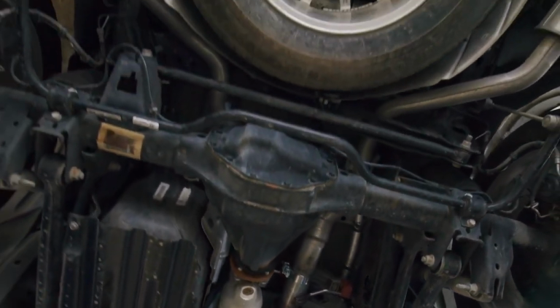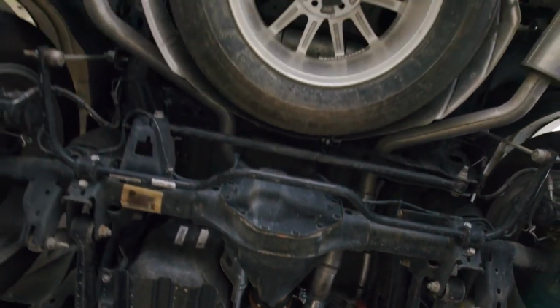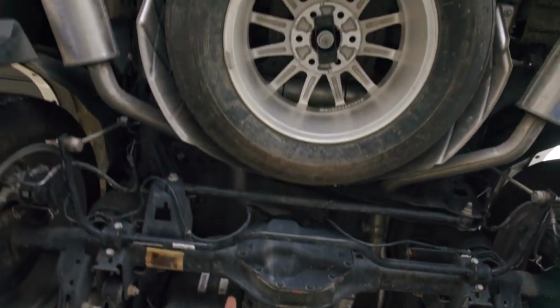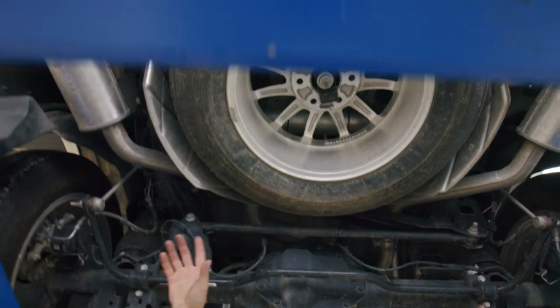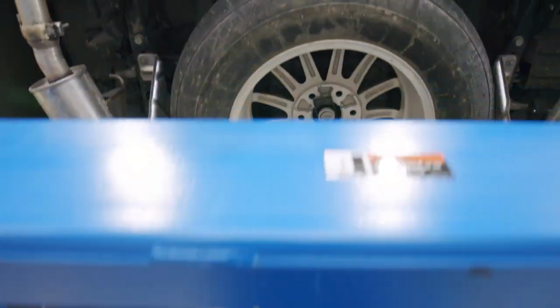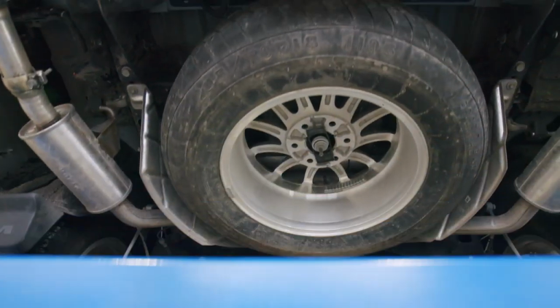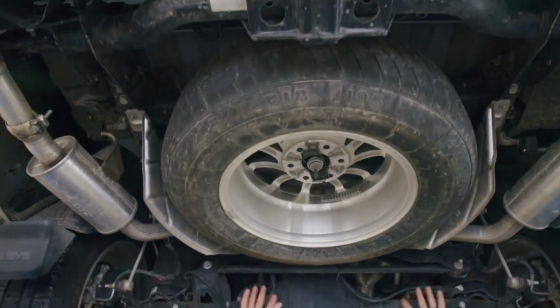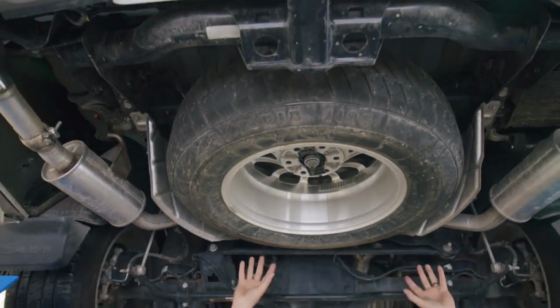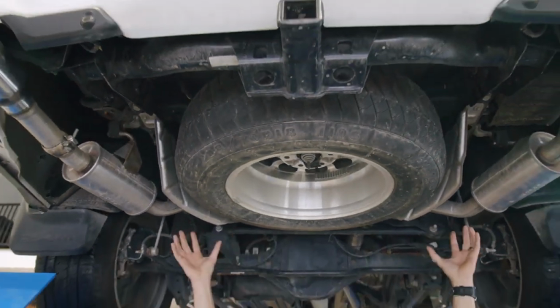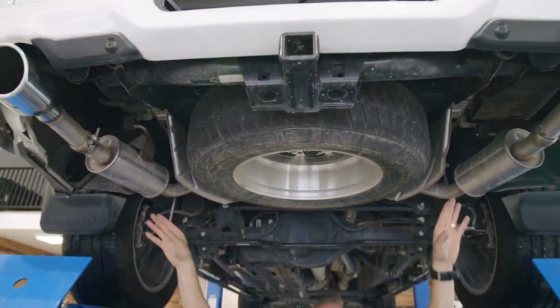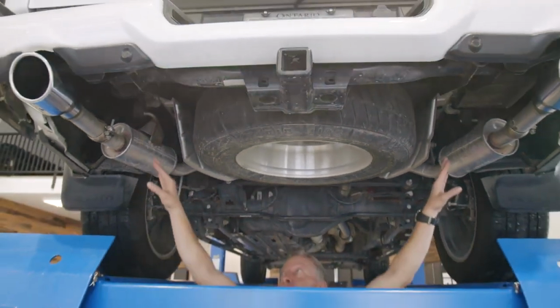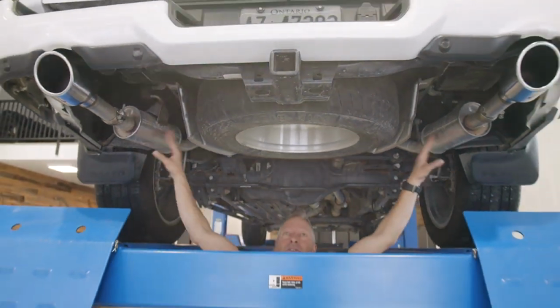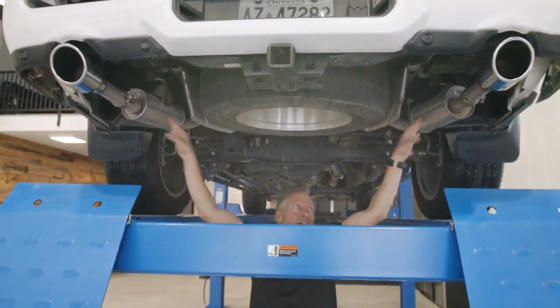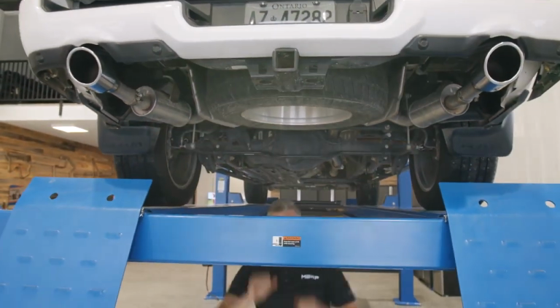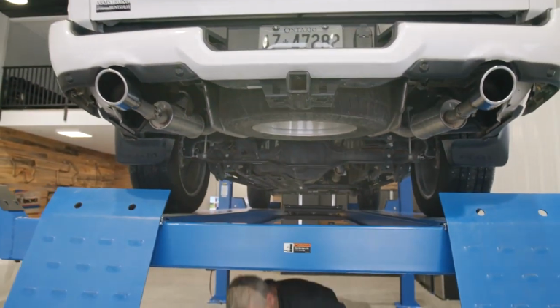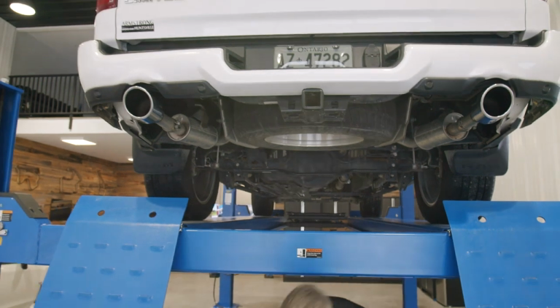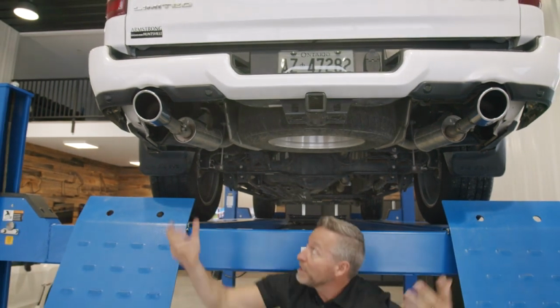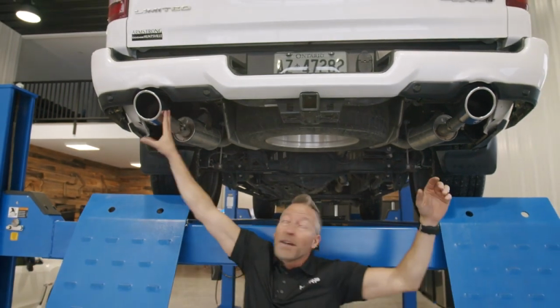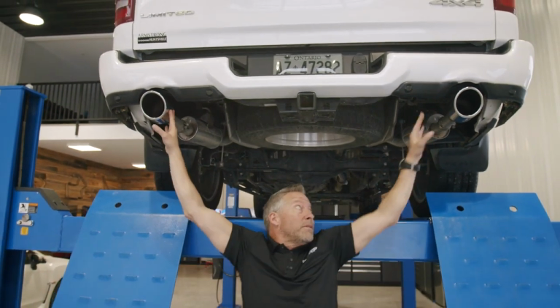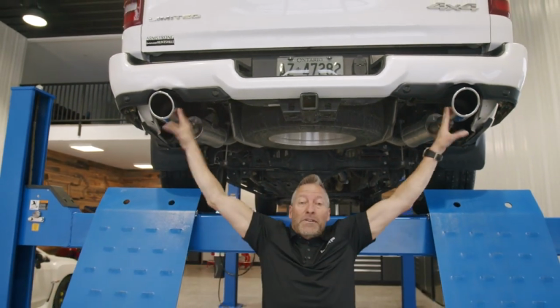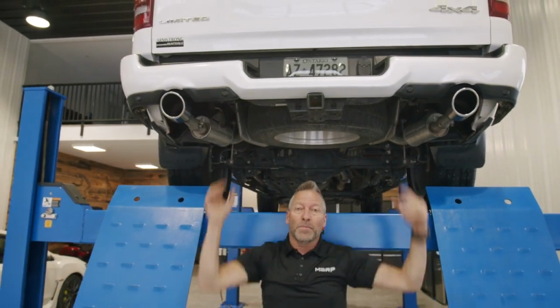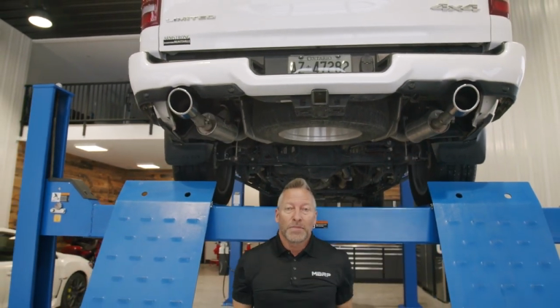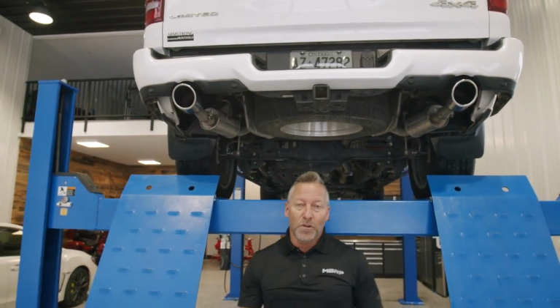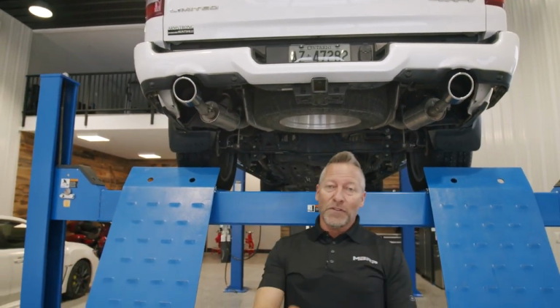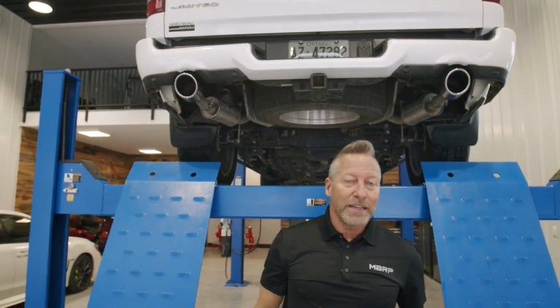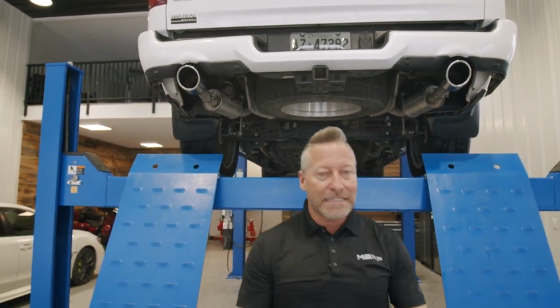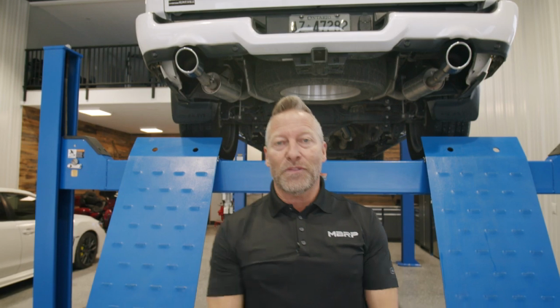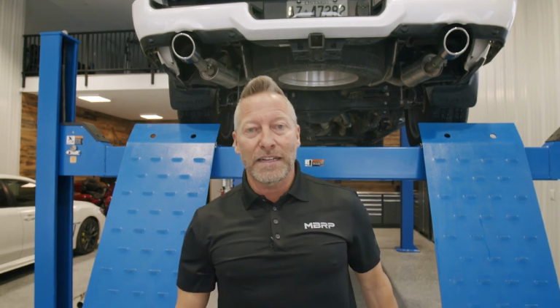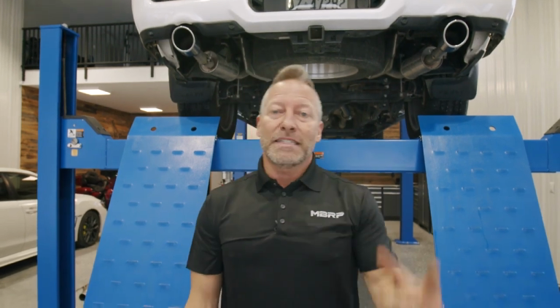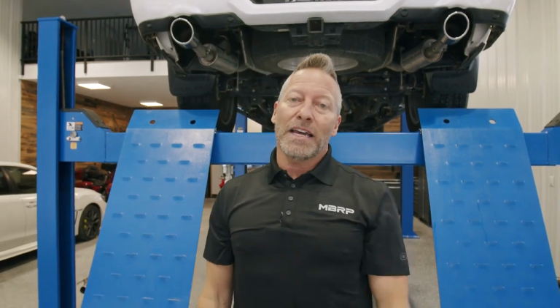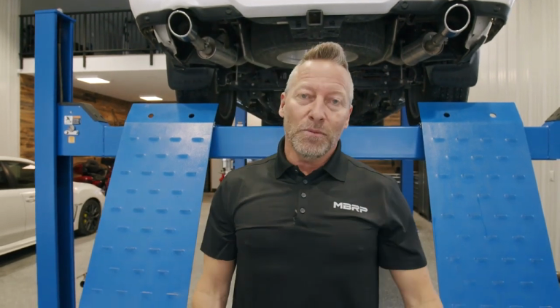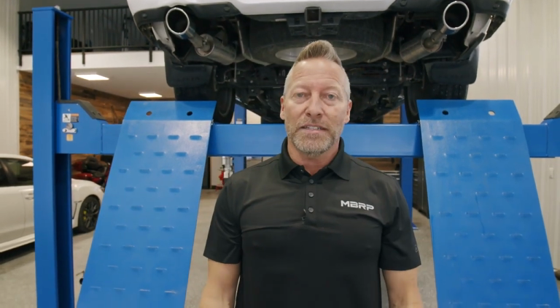The real cool part is we then exit into your factory wire, your factory tails — you keep the factory resonators and end up with the factory tips in place. So it may look factory, but it doesn't sound factory. Let's take it outside and give it a listen.